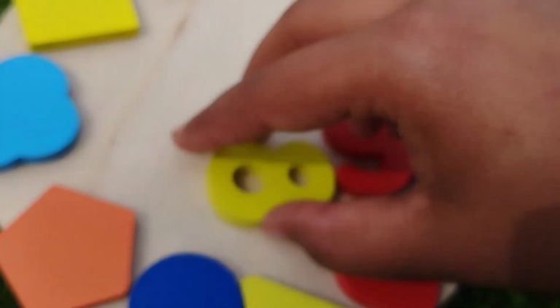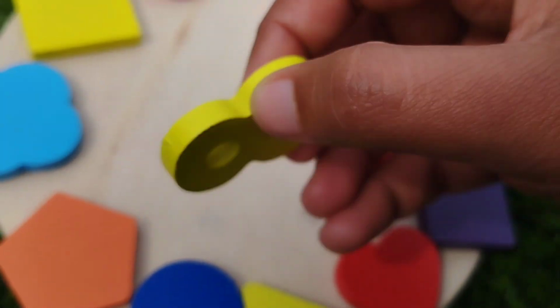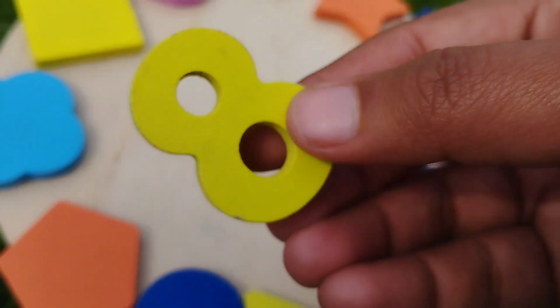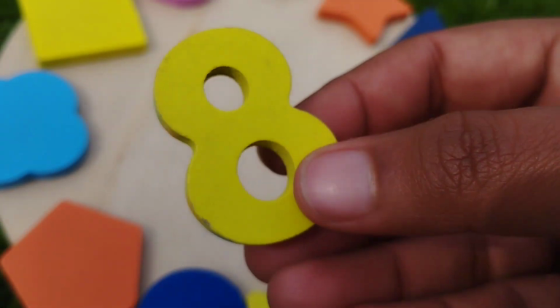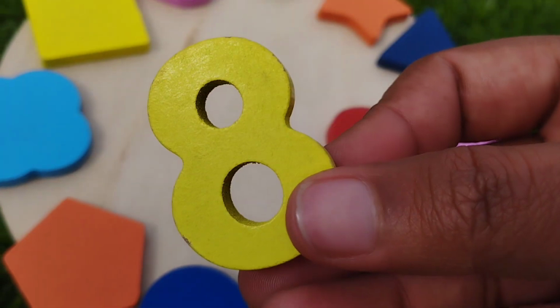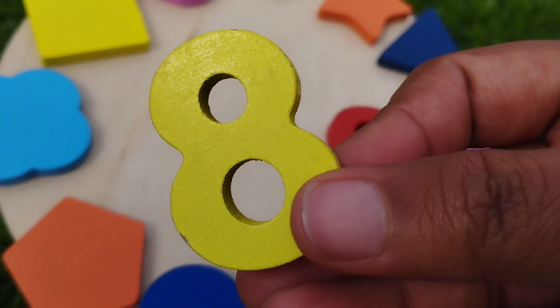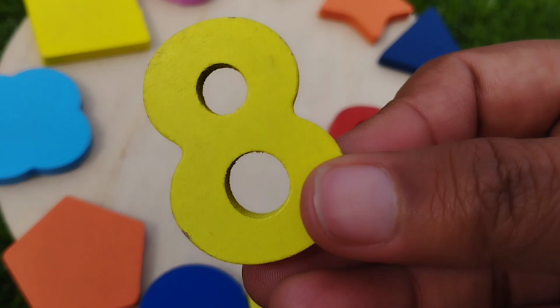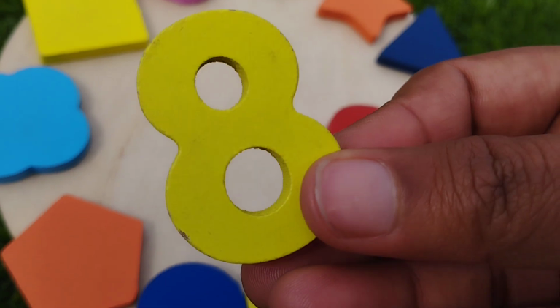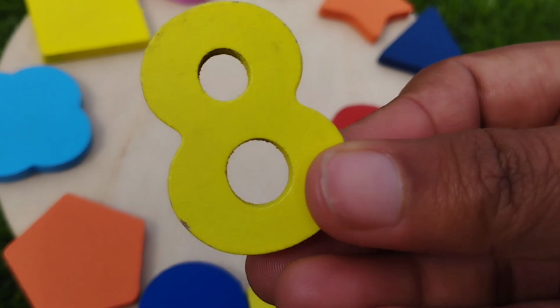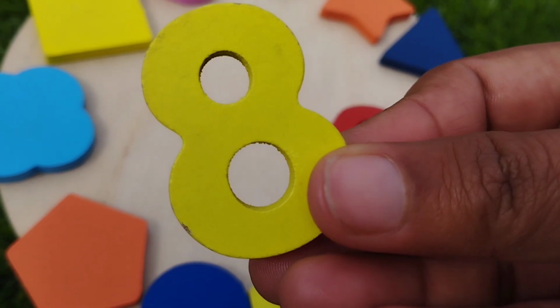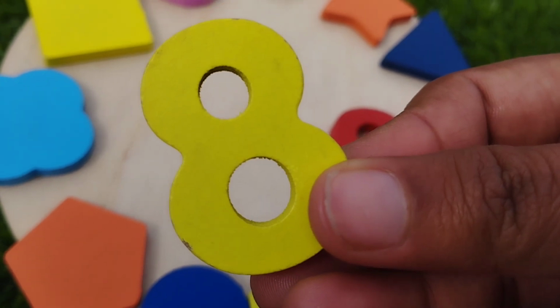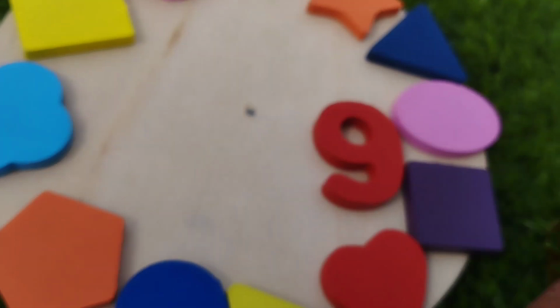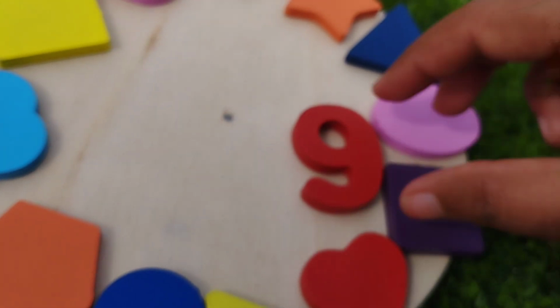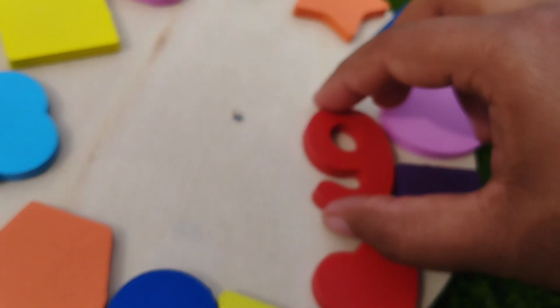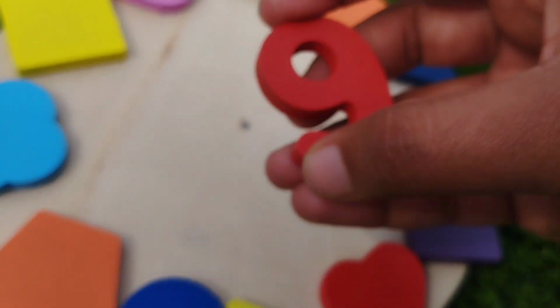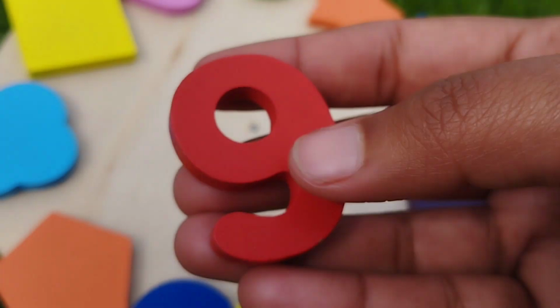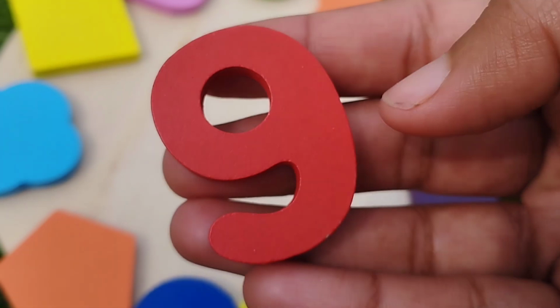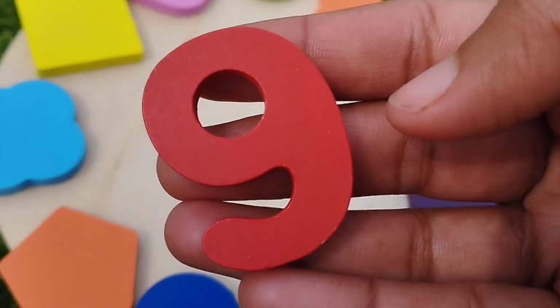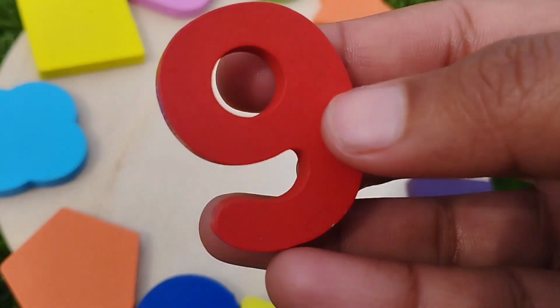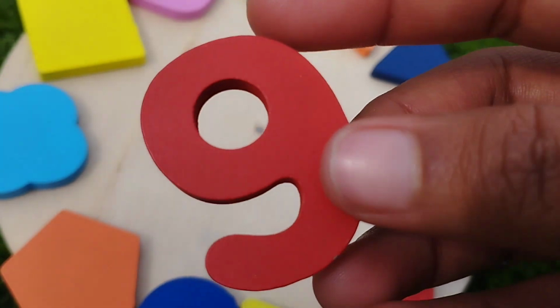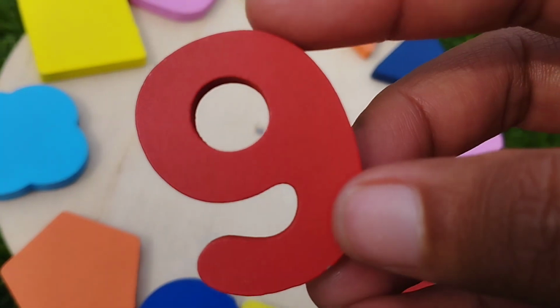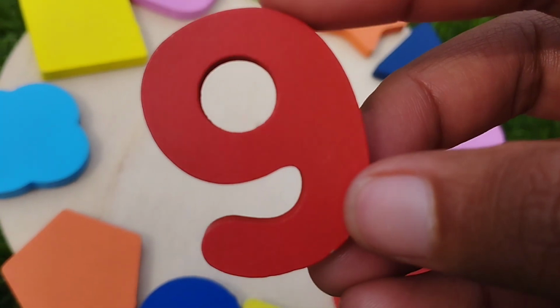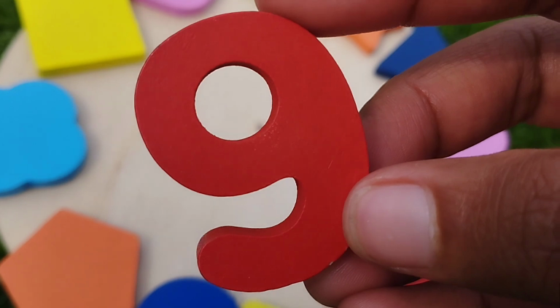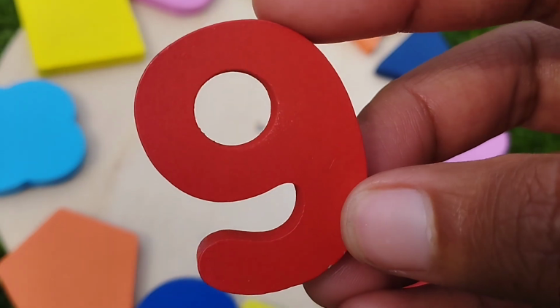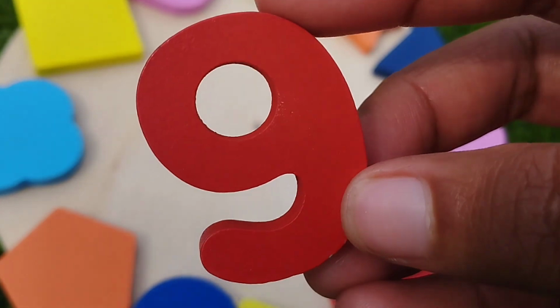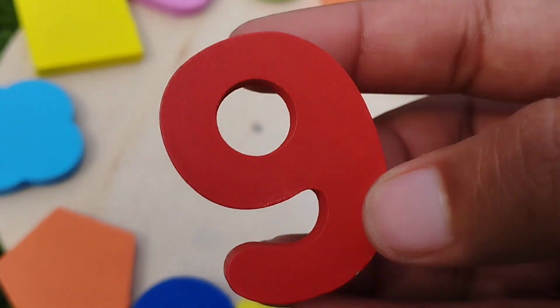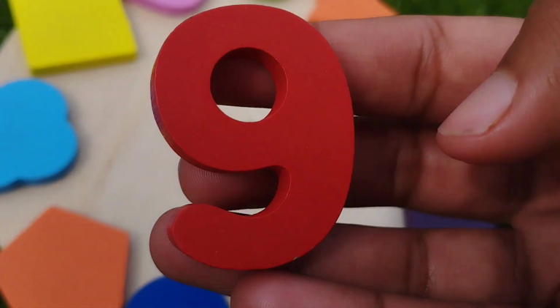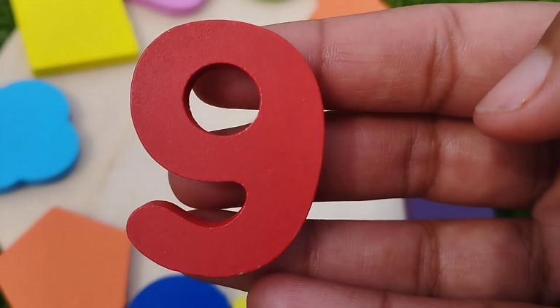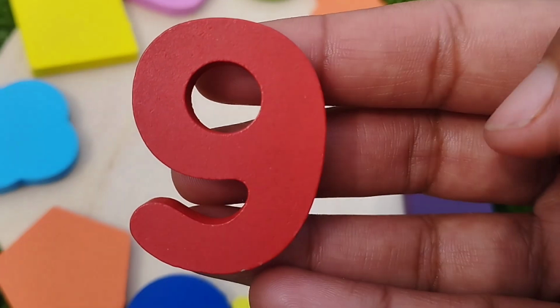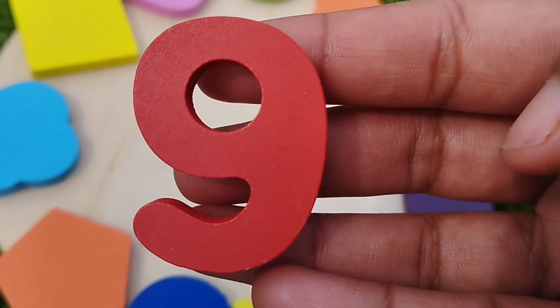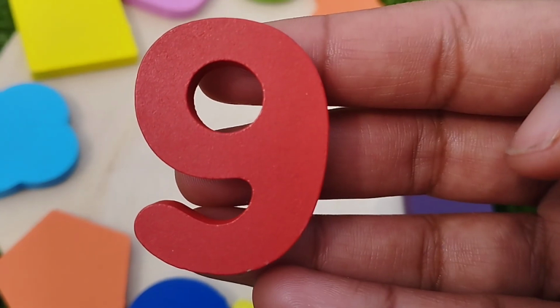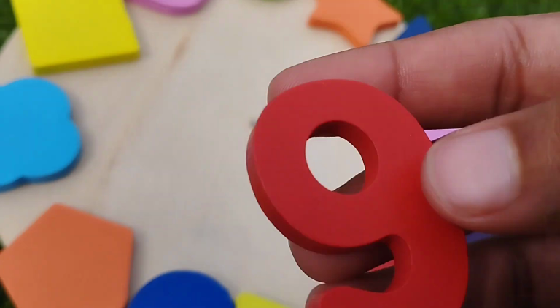The next number is eight. Eight is yellow. Number eight. And nine. Nine is white. Number nine.